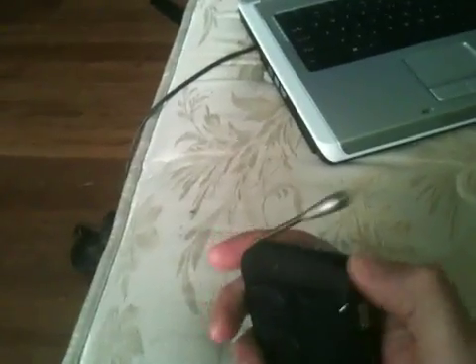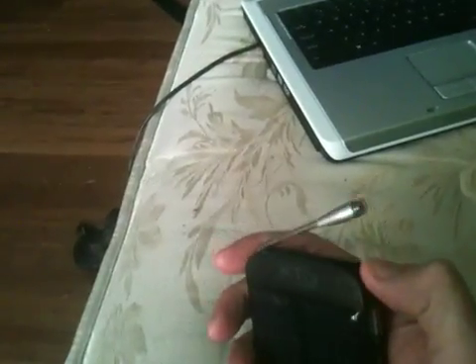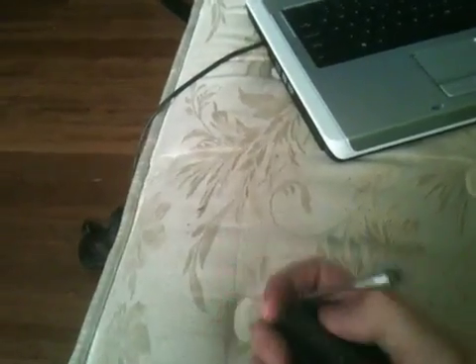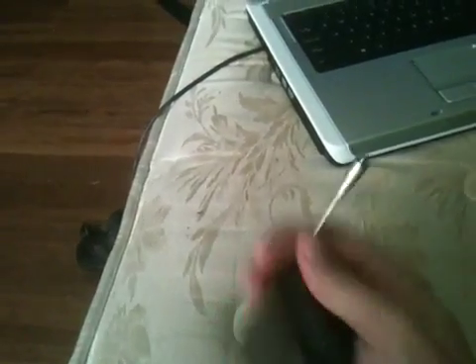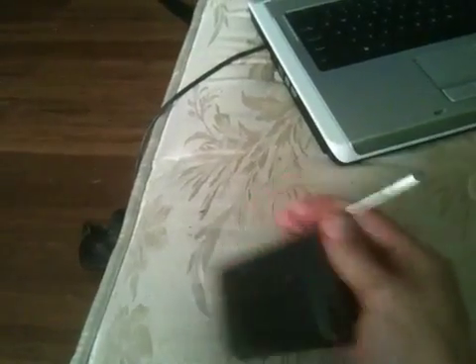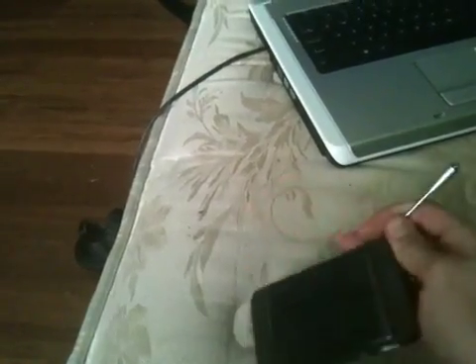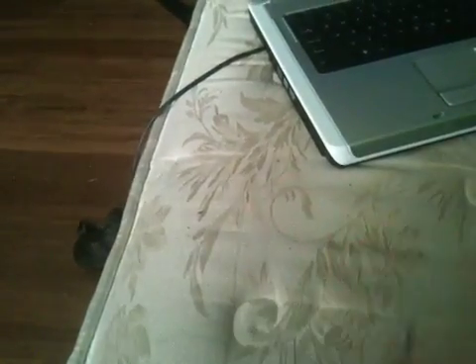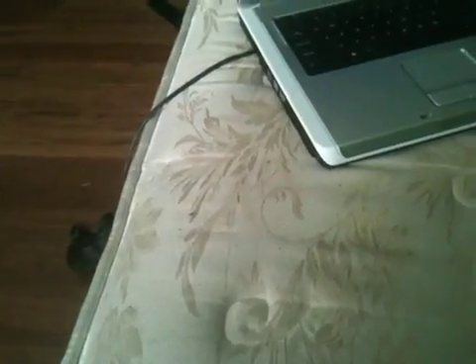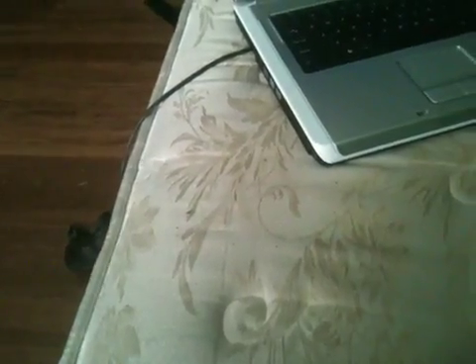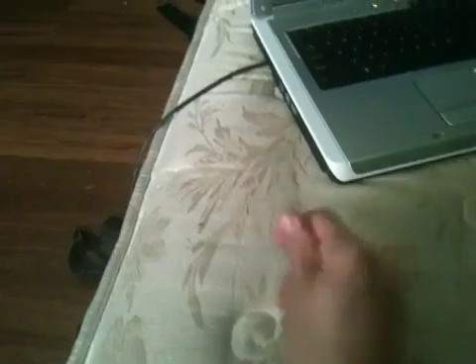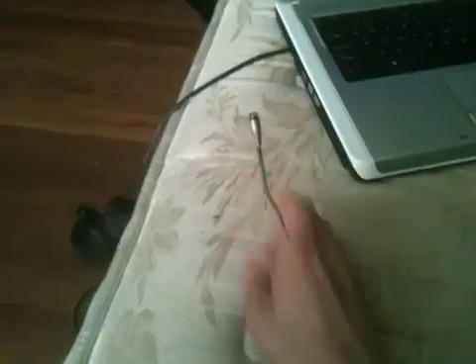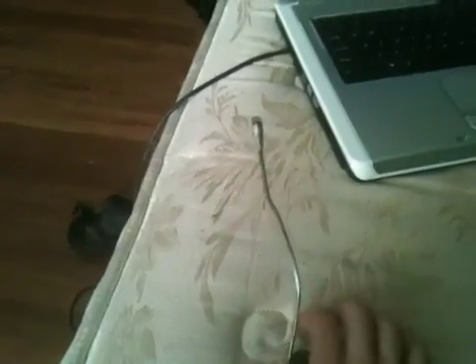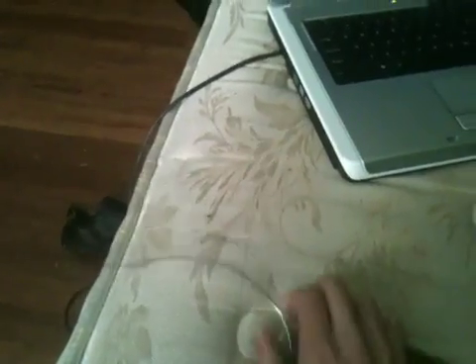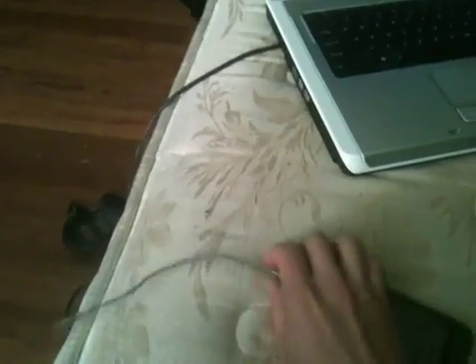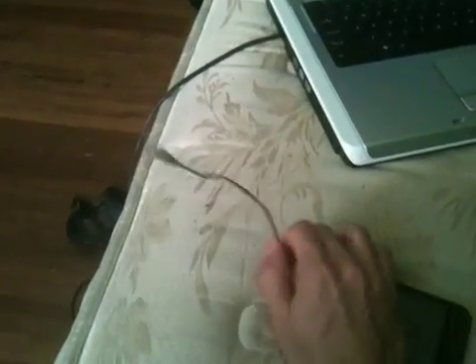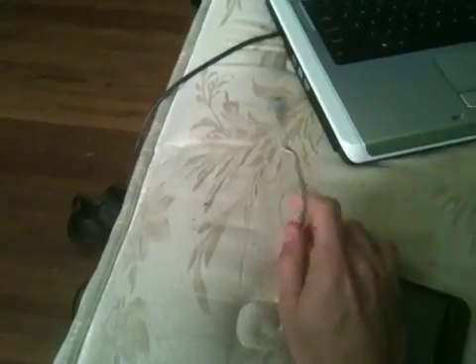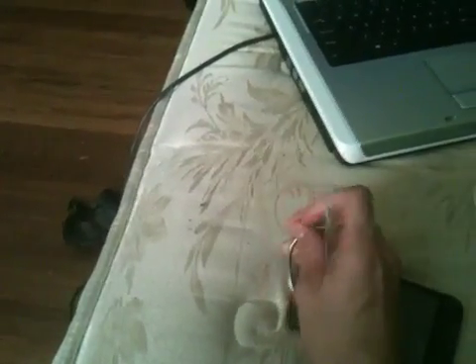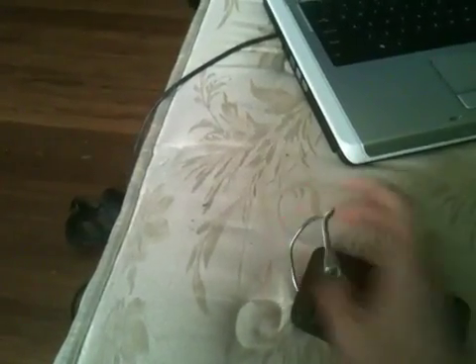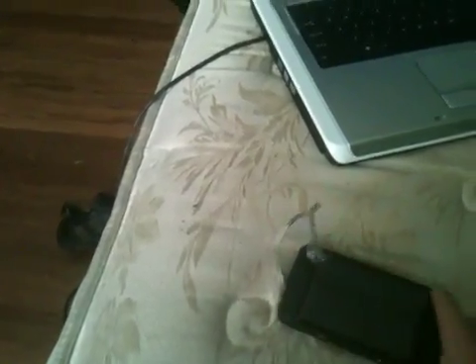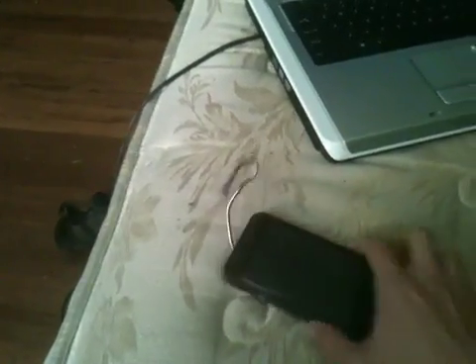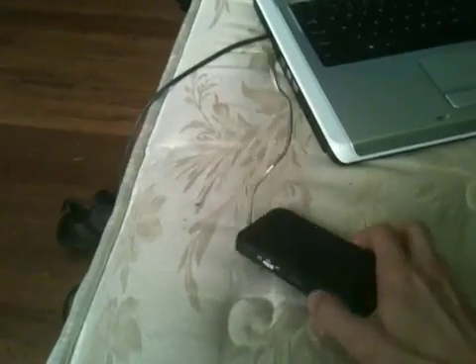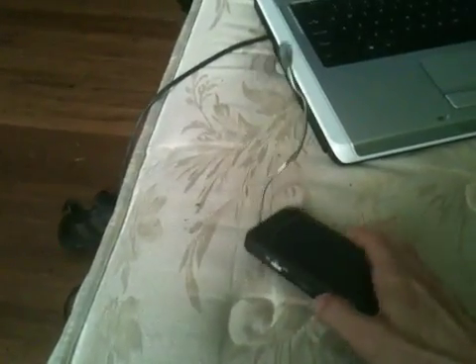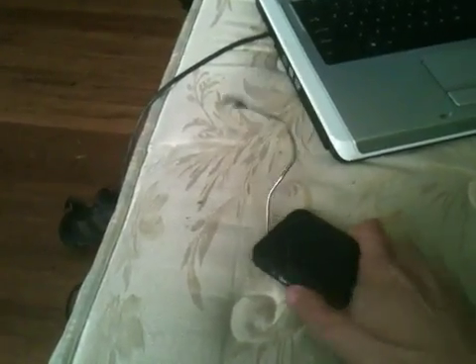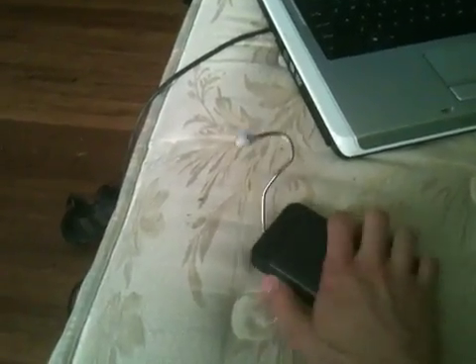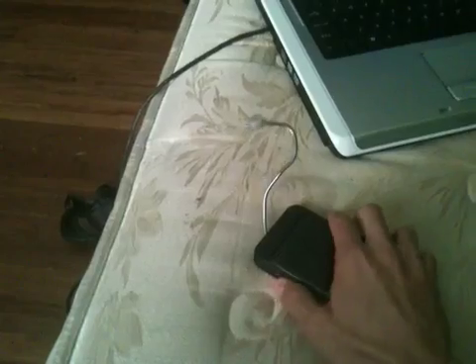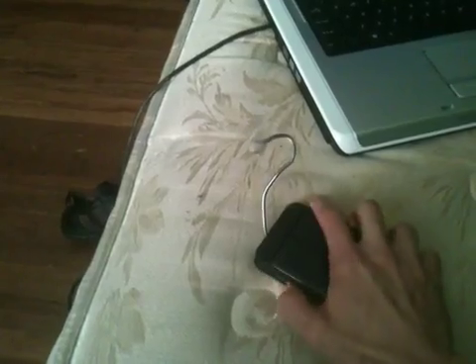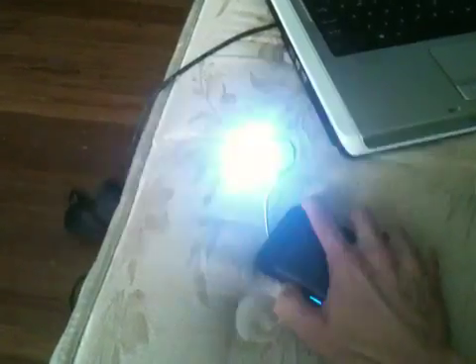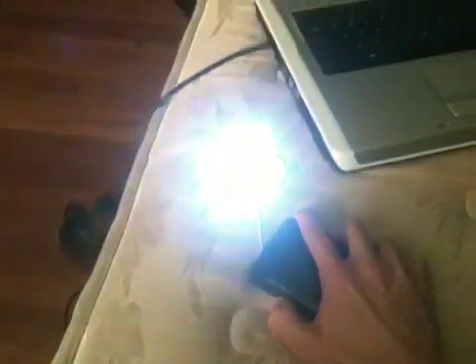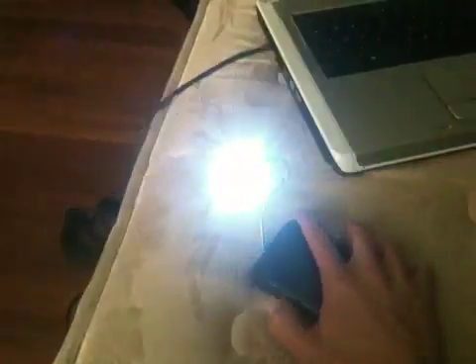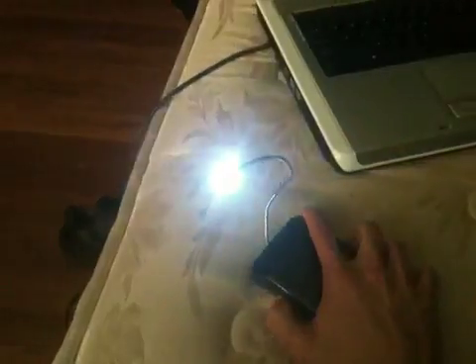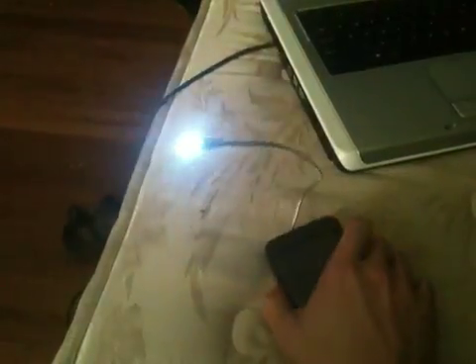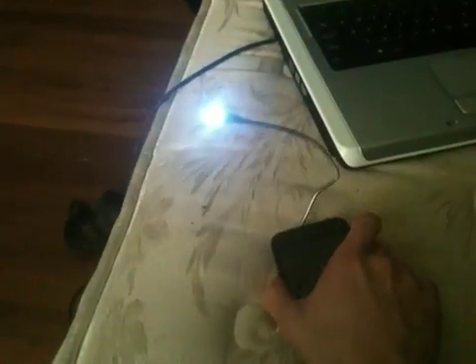It's cool because it's also got this light that came just sort of attached to it. It's like a bendy light. If you turn it on — isn't that neat?